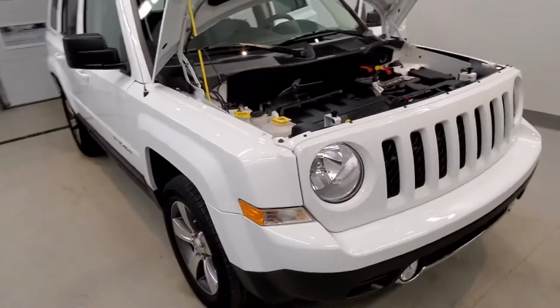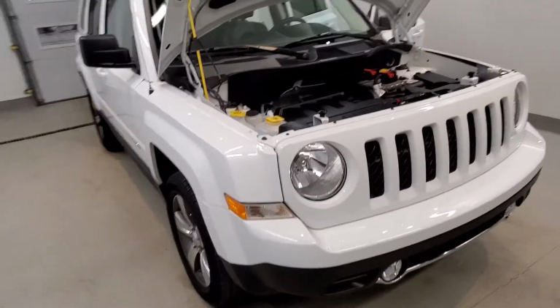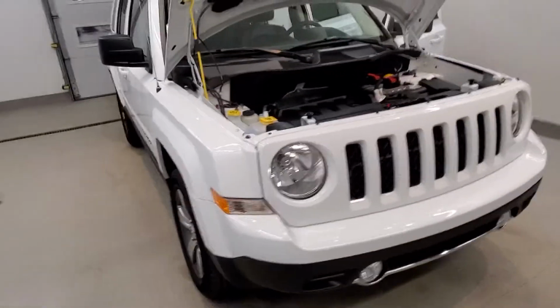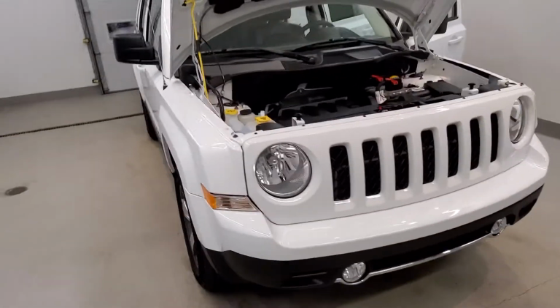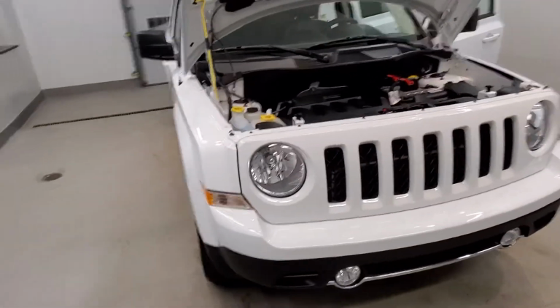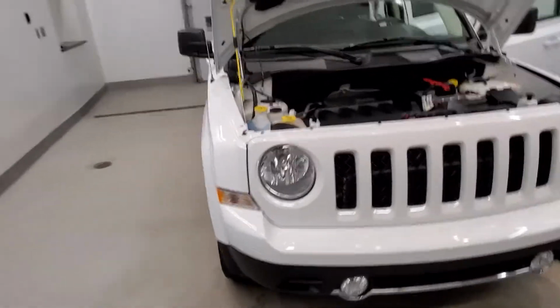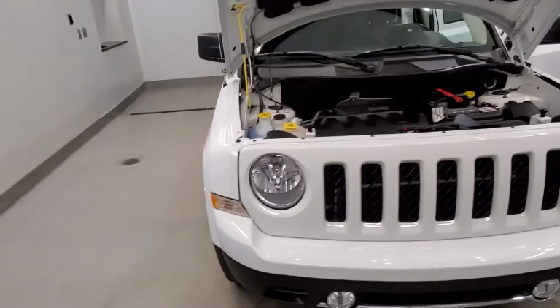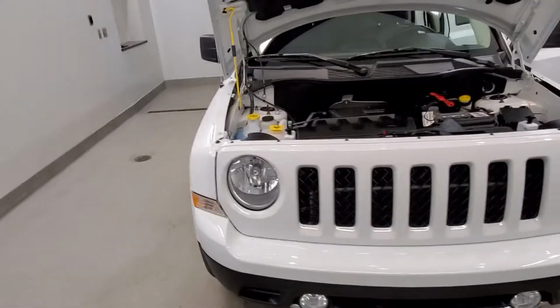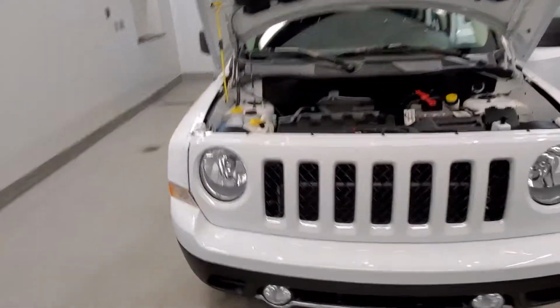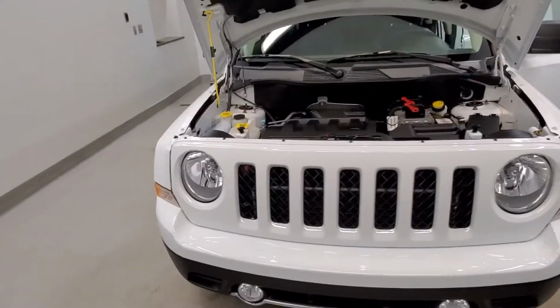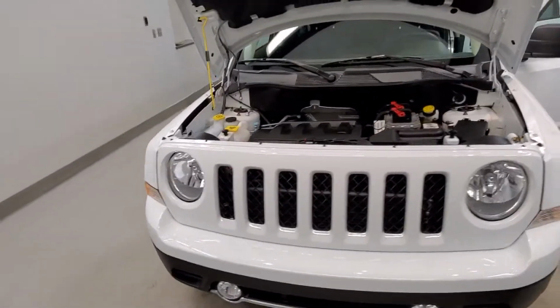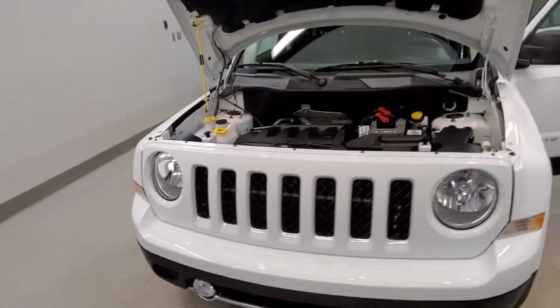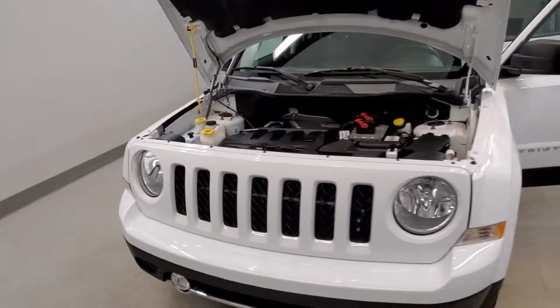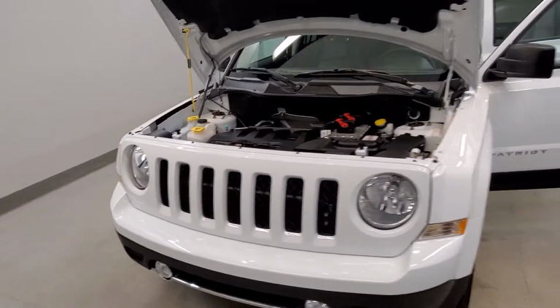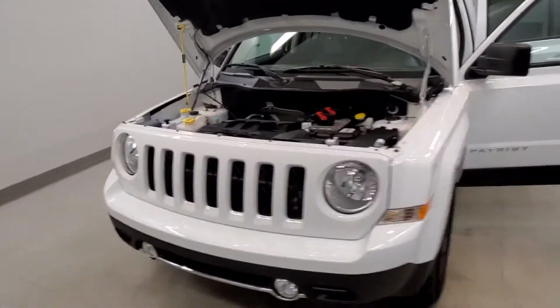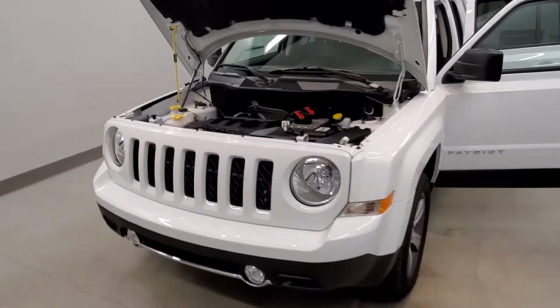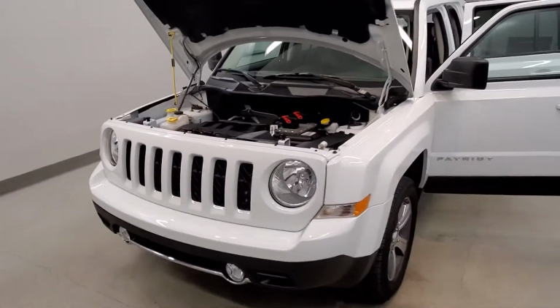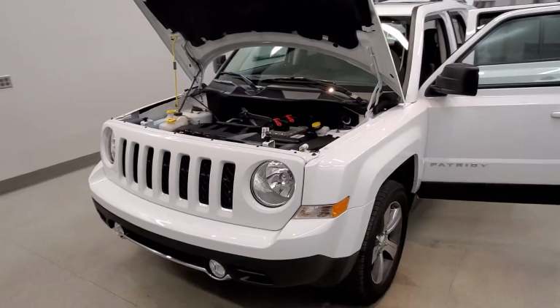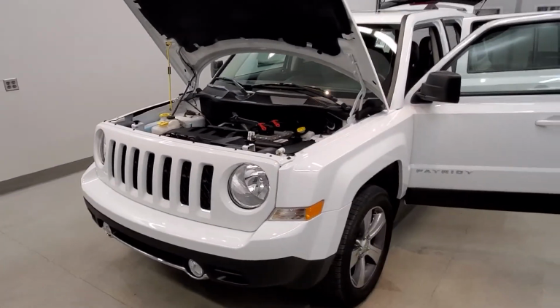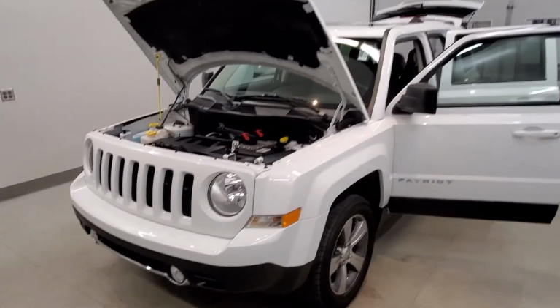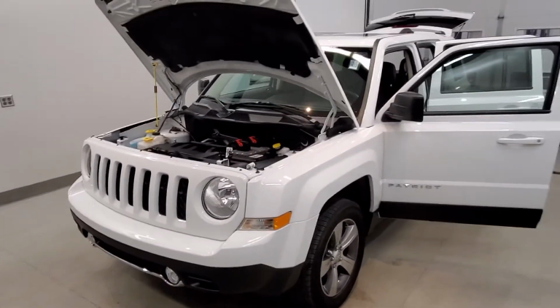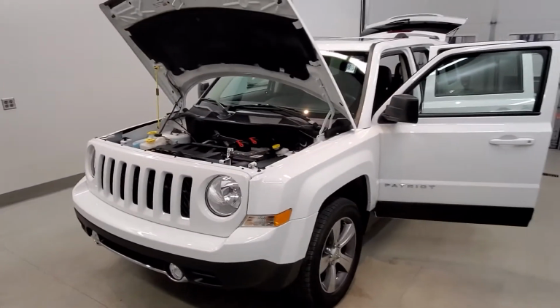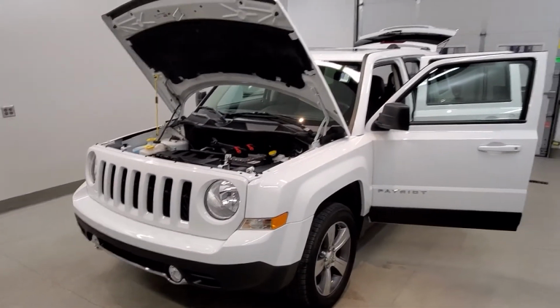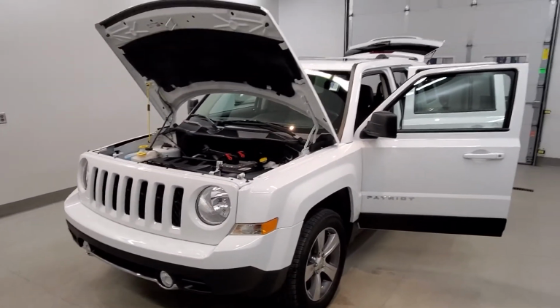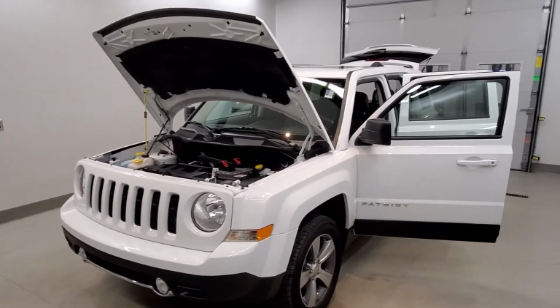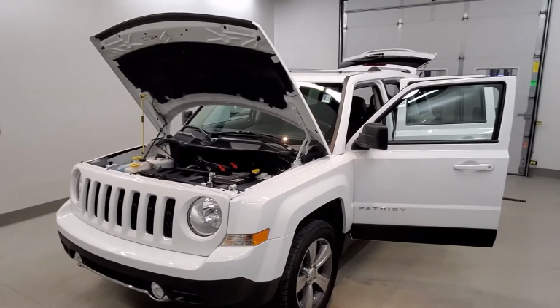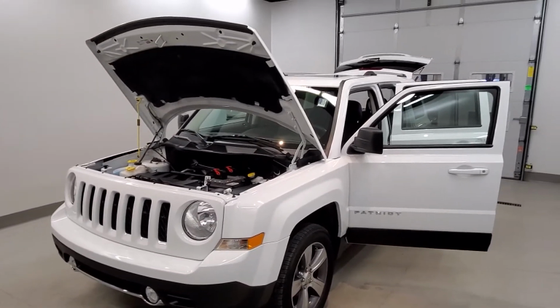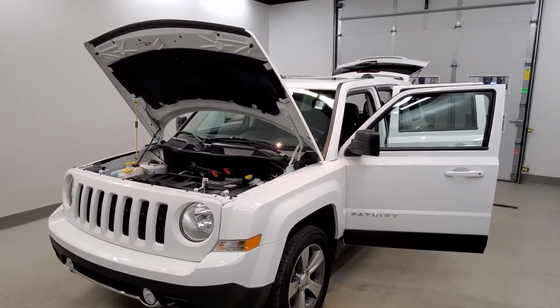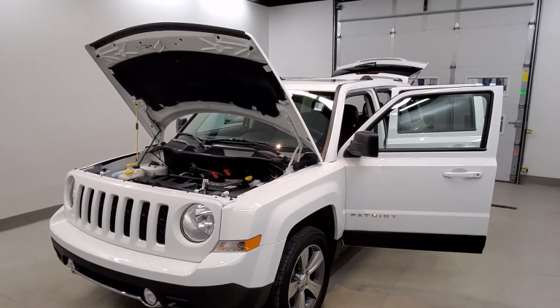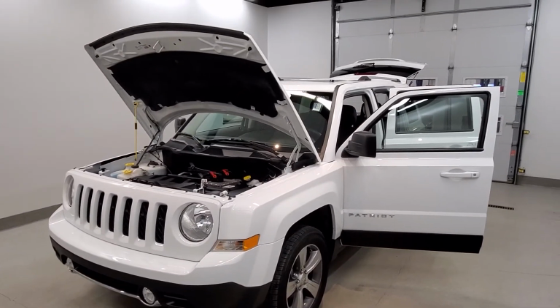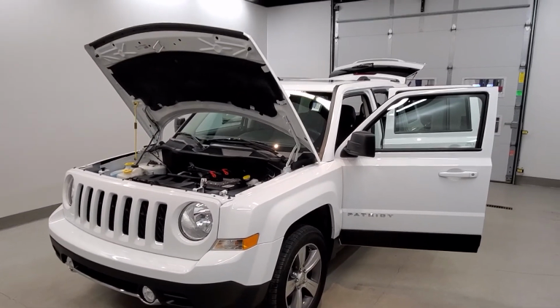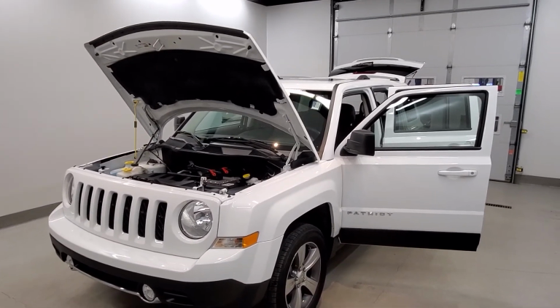This vehicle has been fully serviced, fully detailed, priced competitively, has no mileage, has tinted windows, gets 20 miles to the gallon in the city and 25 on the highway, and it's available on our lot now.